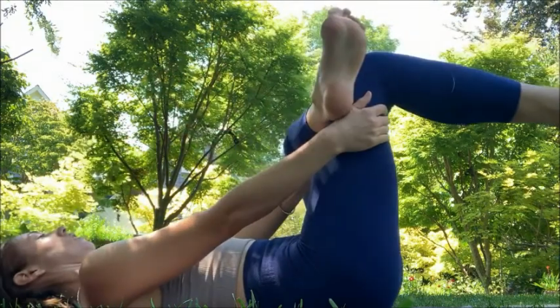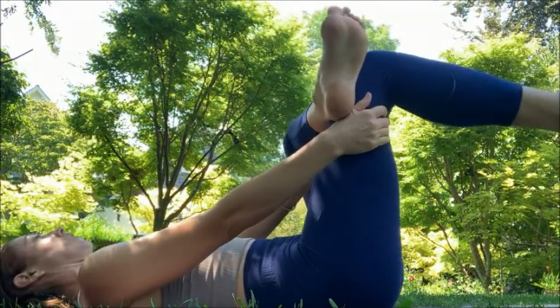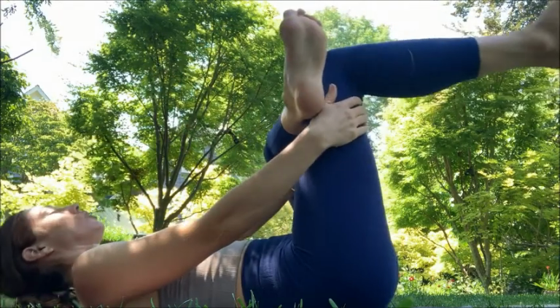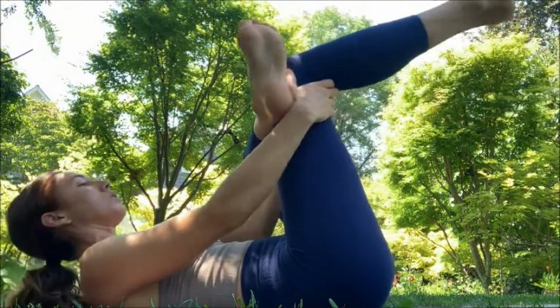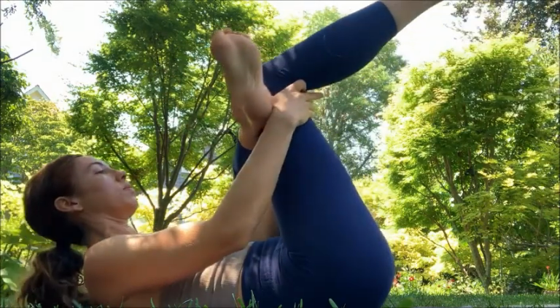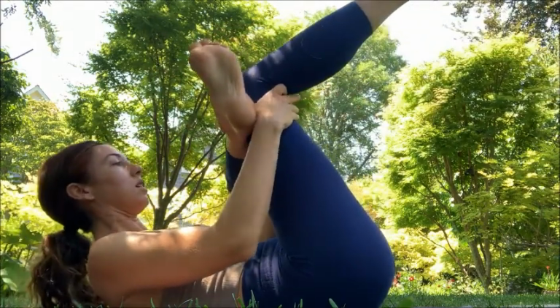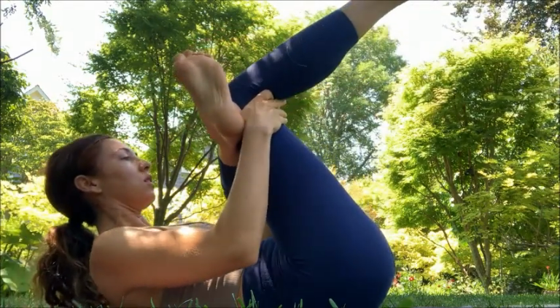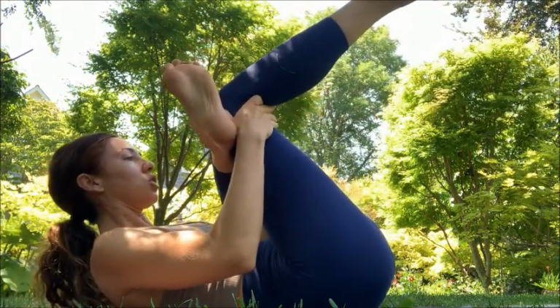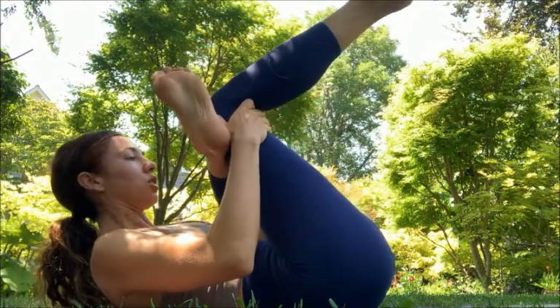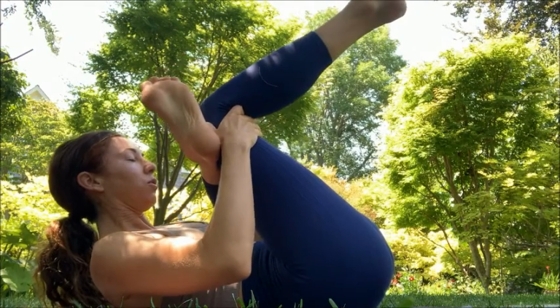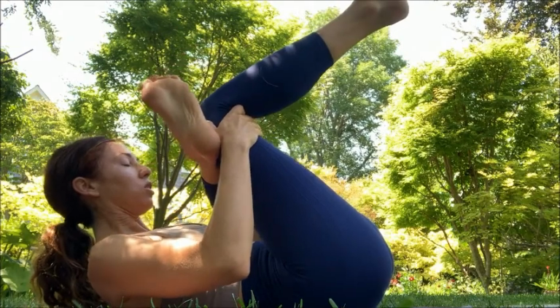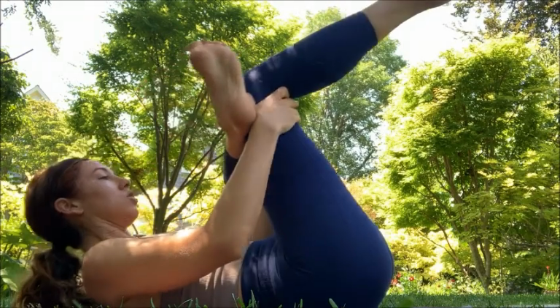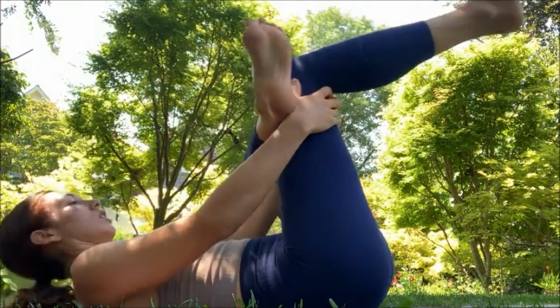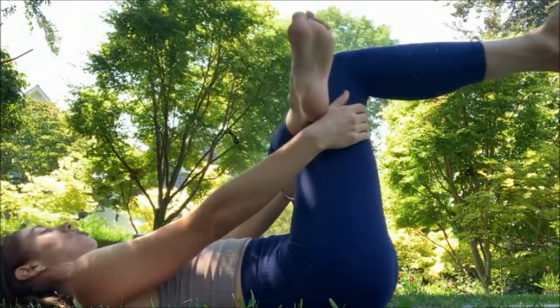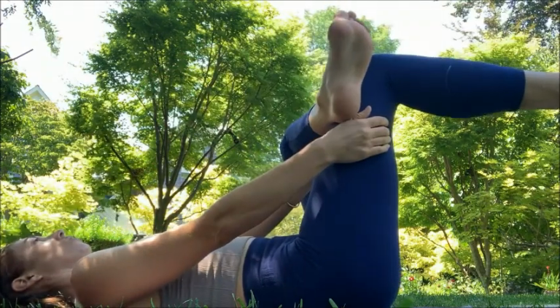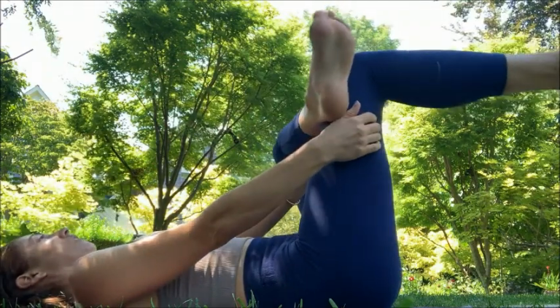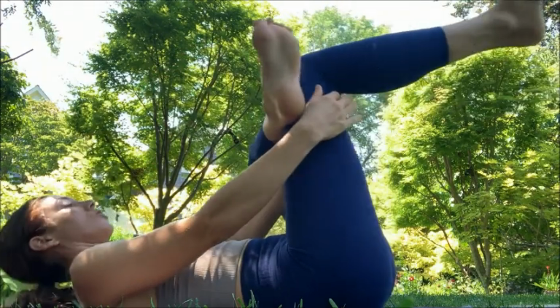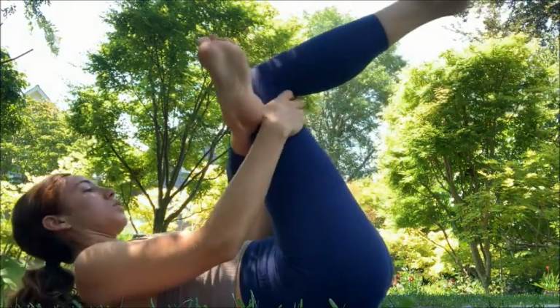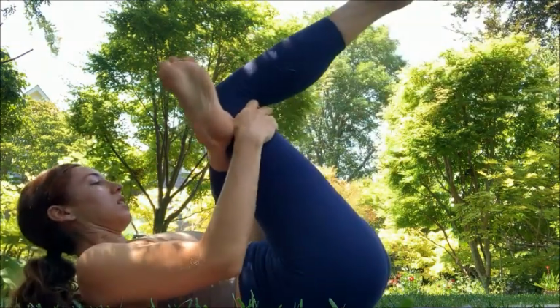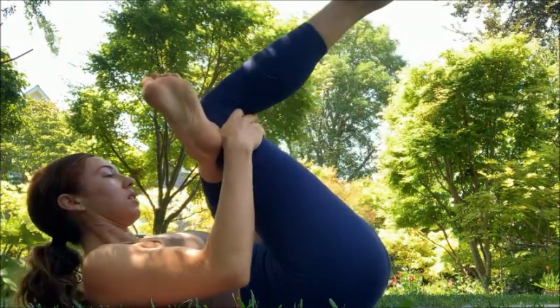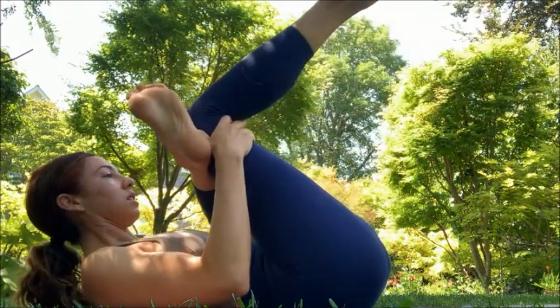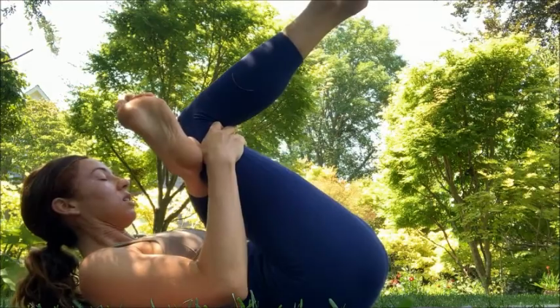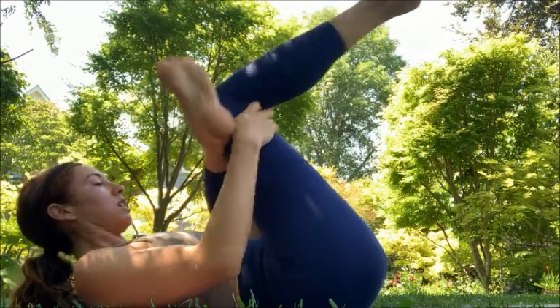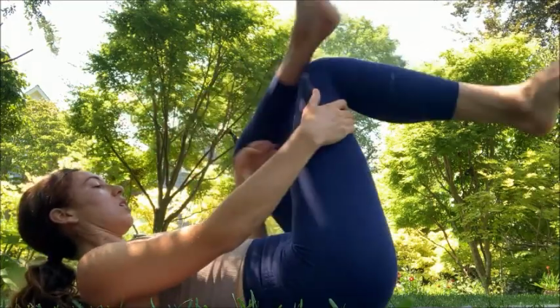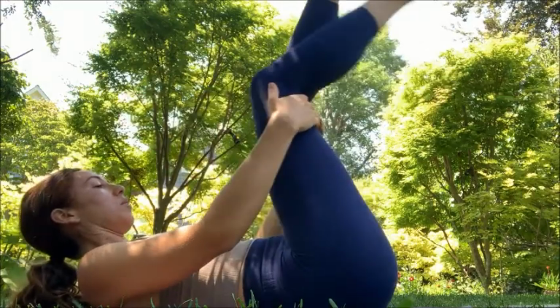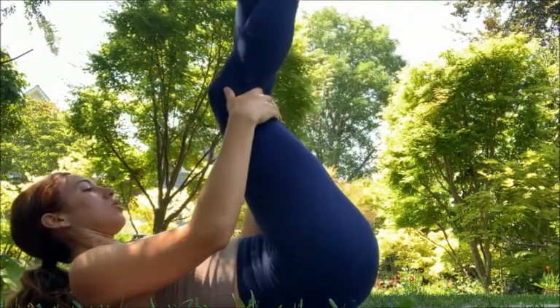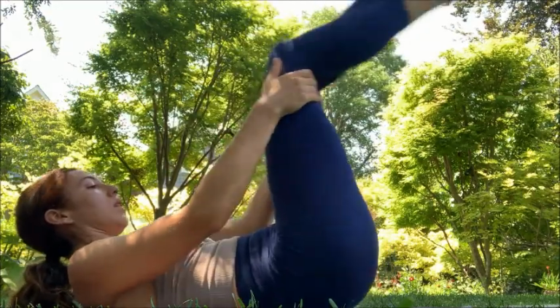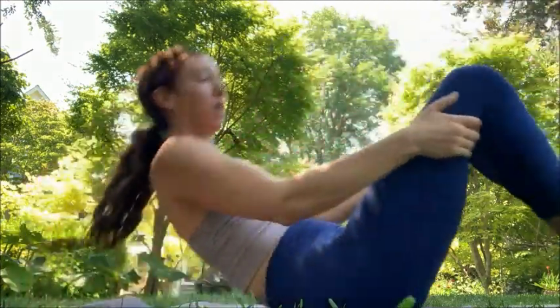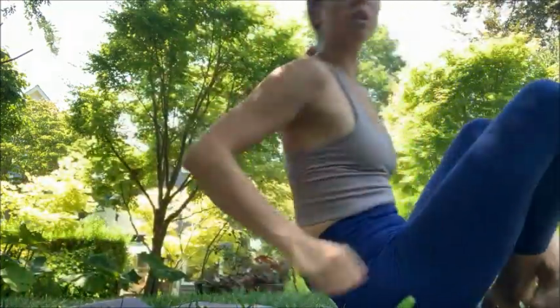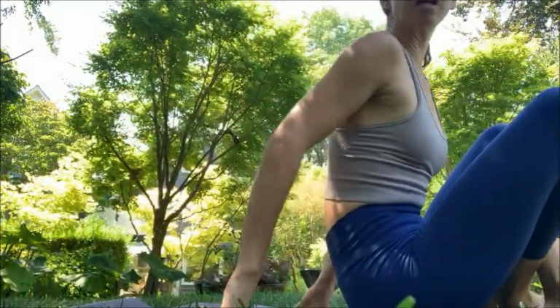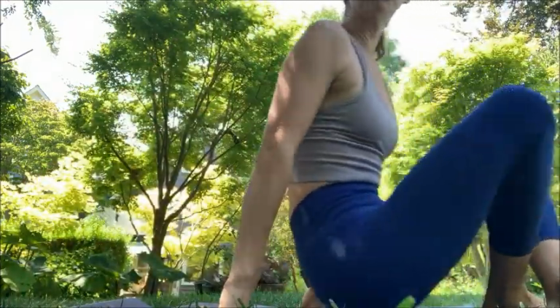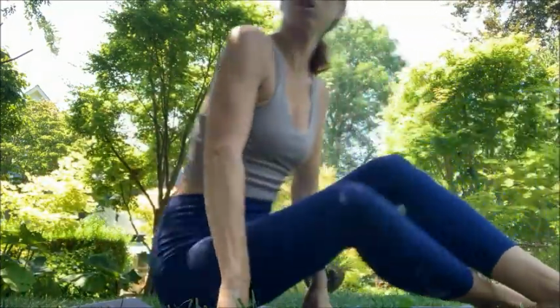The activation plus the movement — we're gonna change the lymph, we're gonna change the fascial tissue. That's your last one. Come on up, rock yourself up. We're gonna take a hamstring stretch.